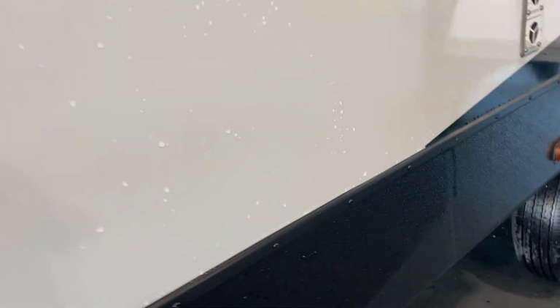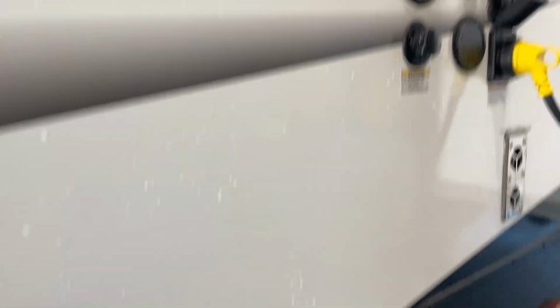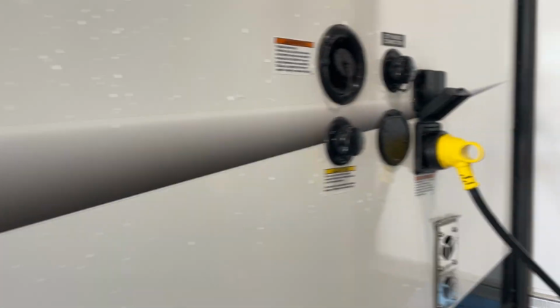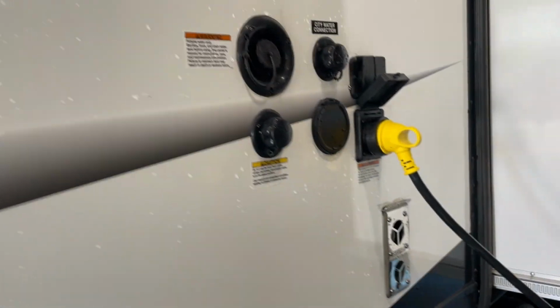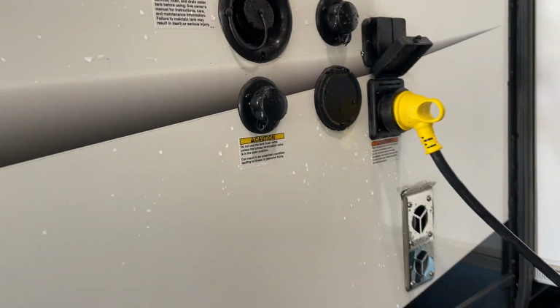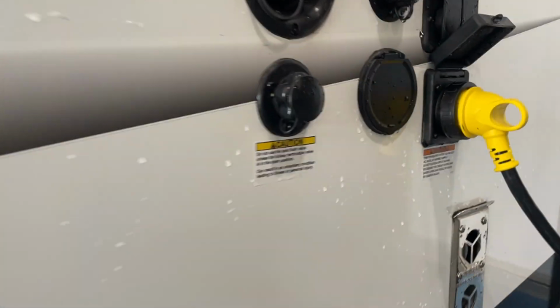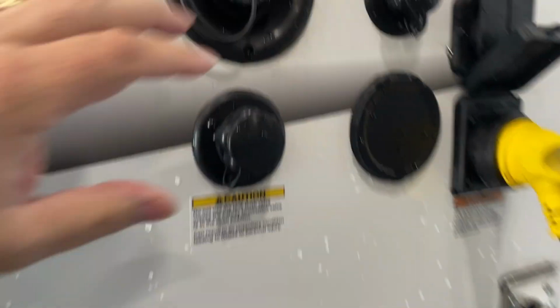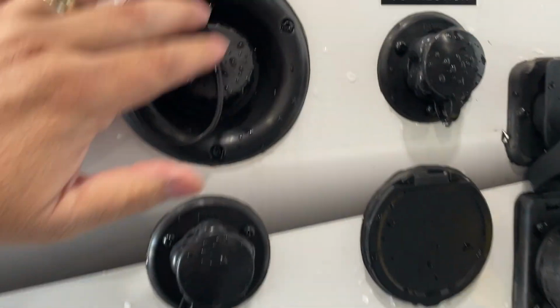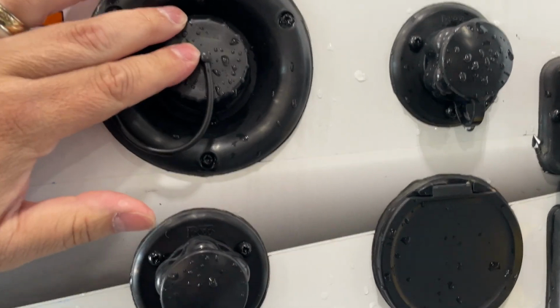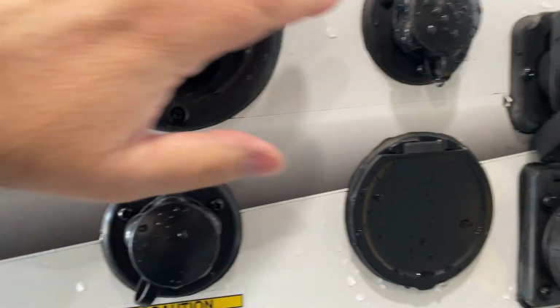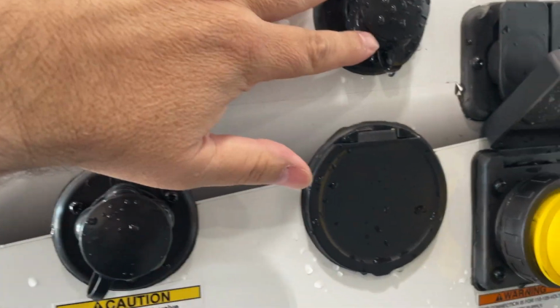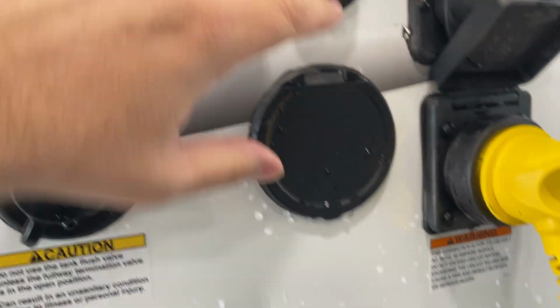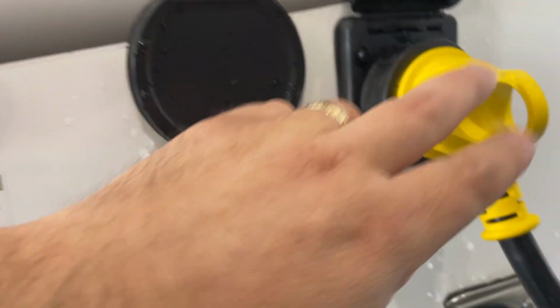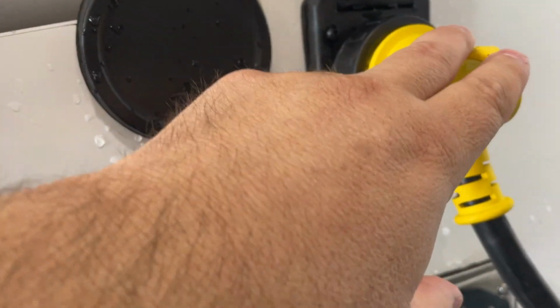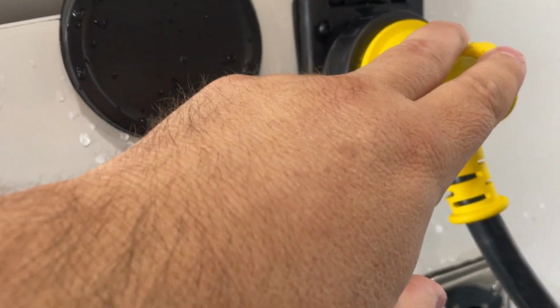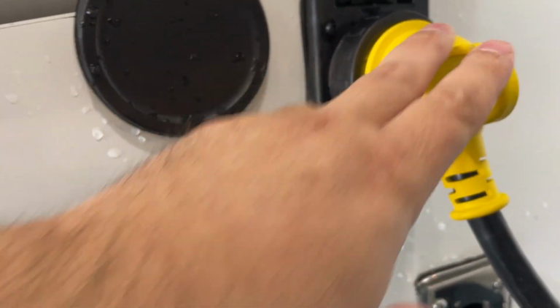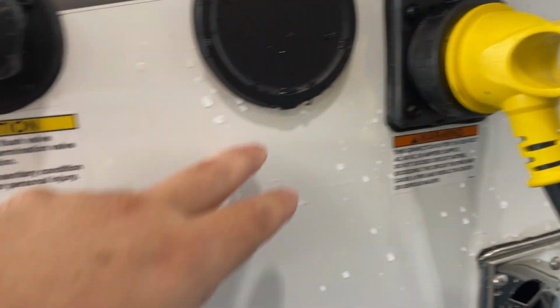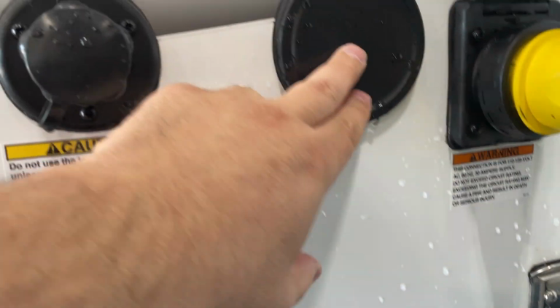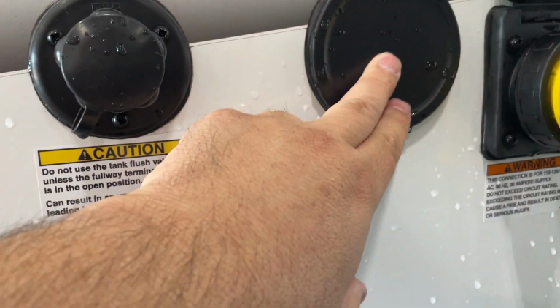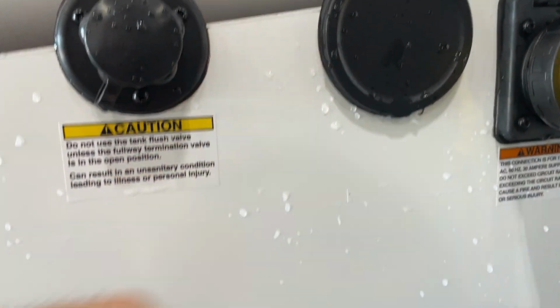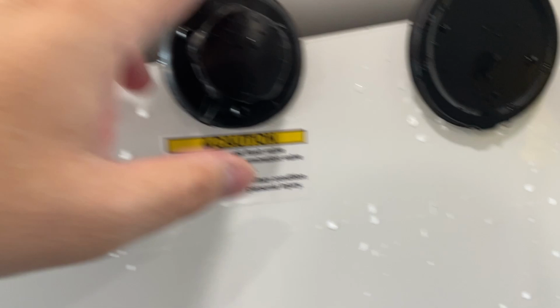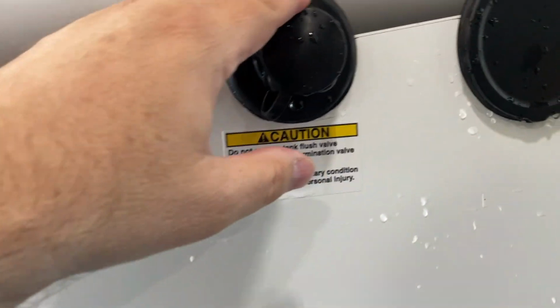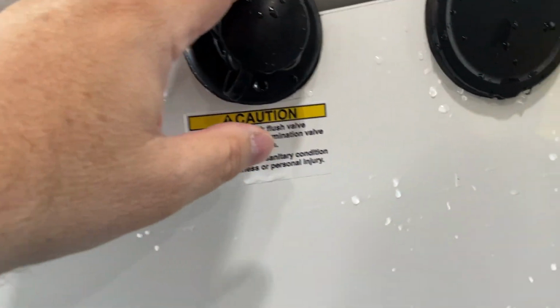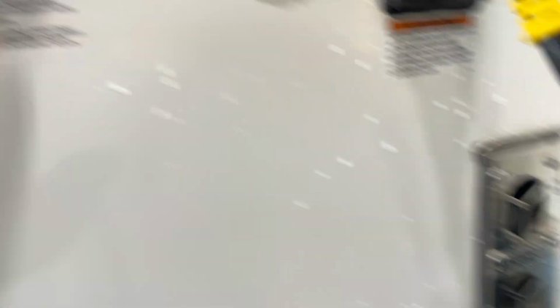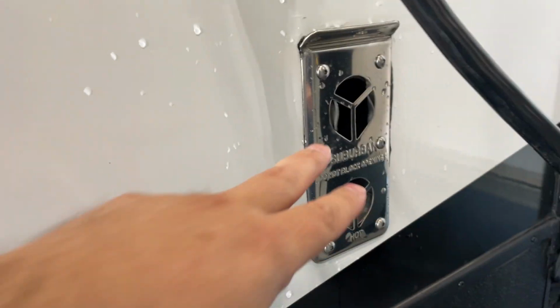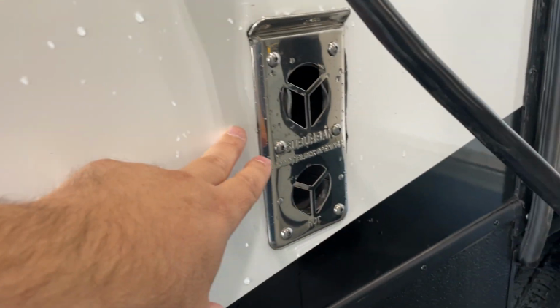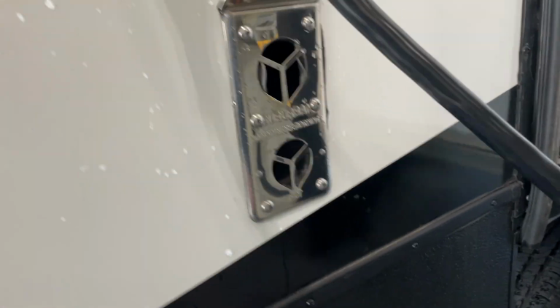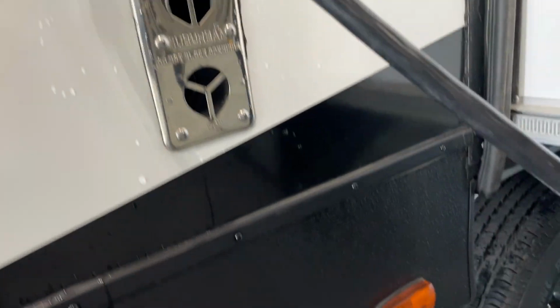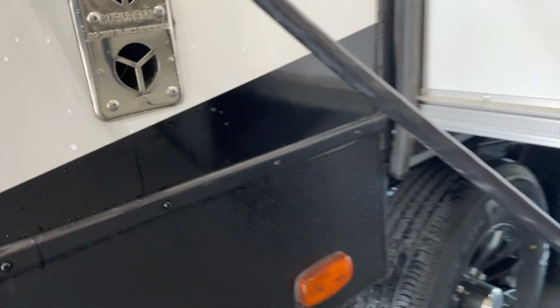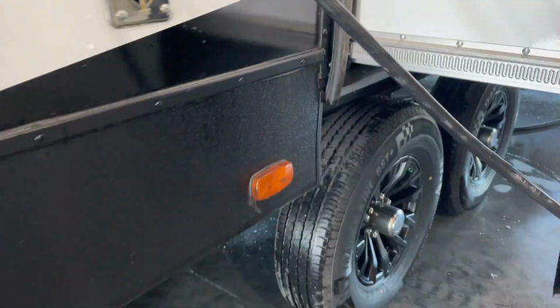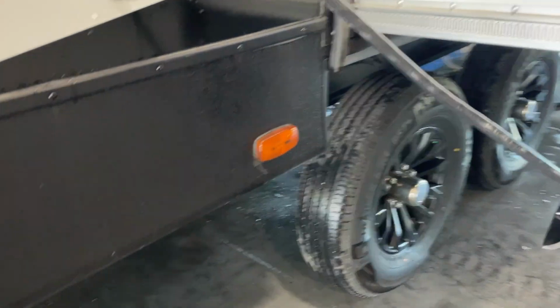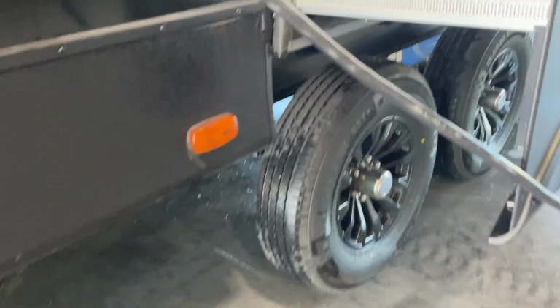You've got your docking center over here: your fresh water fill, city water connection, this is your electrical hookup, spray port, and black tank flush. Furnace exhaust — do keep the little ones away from that as it can get hot.